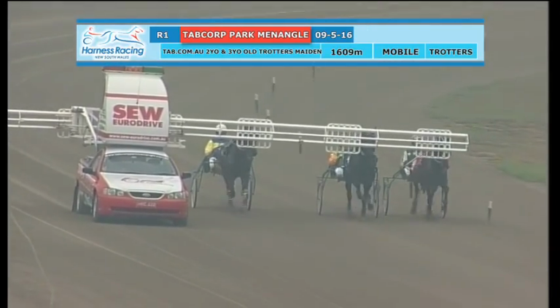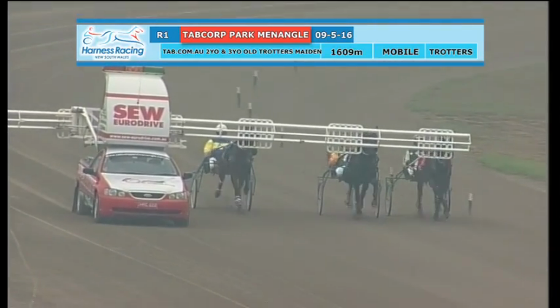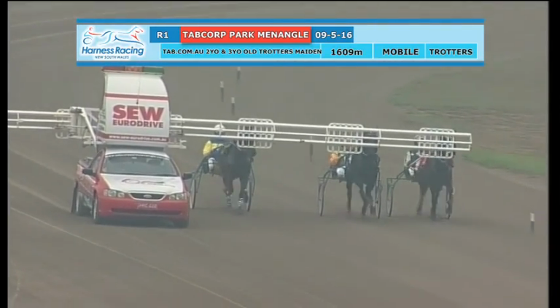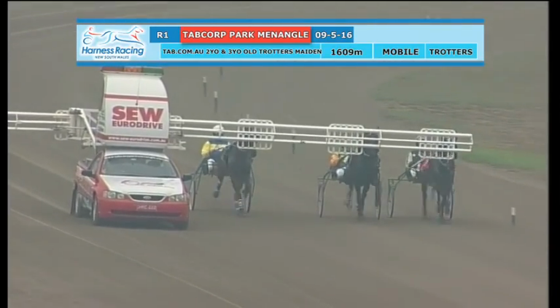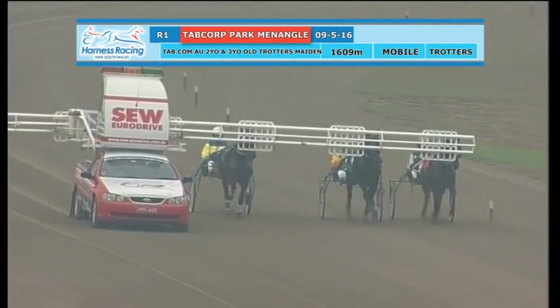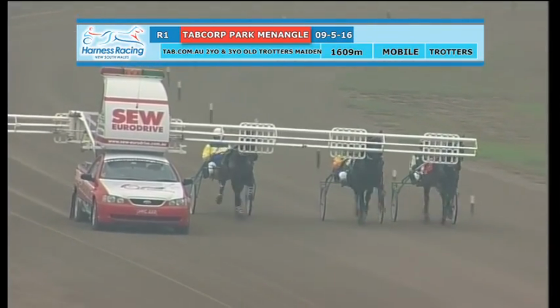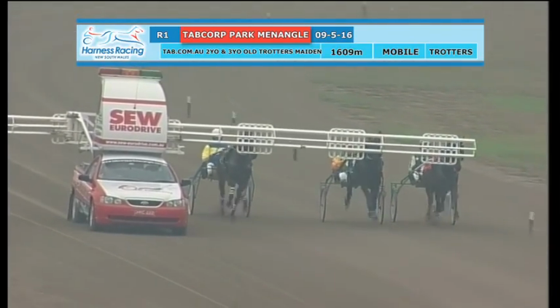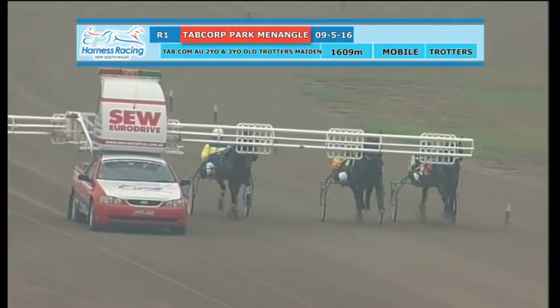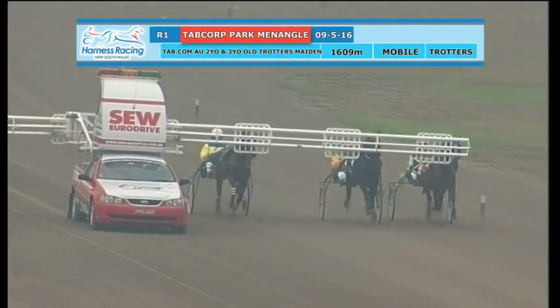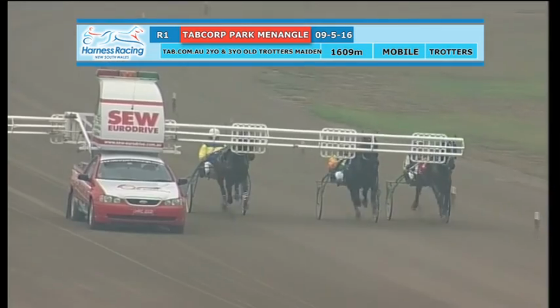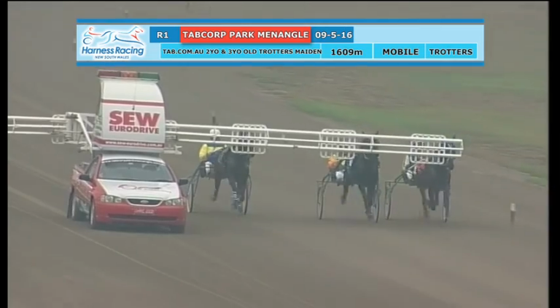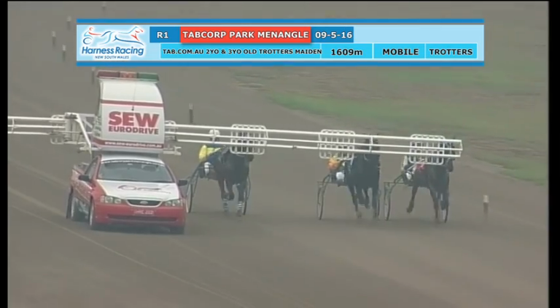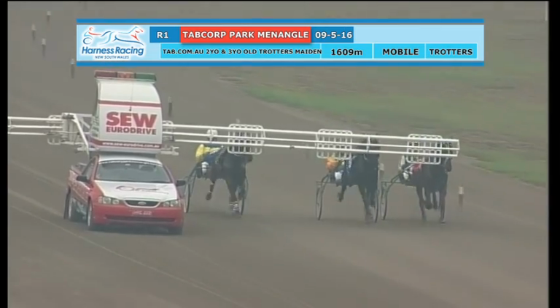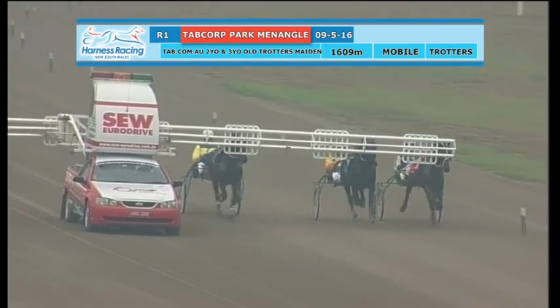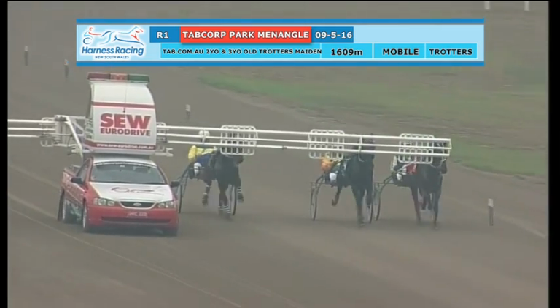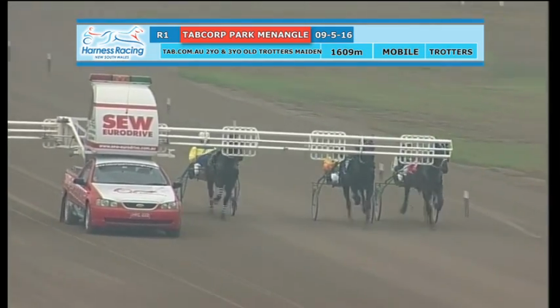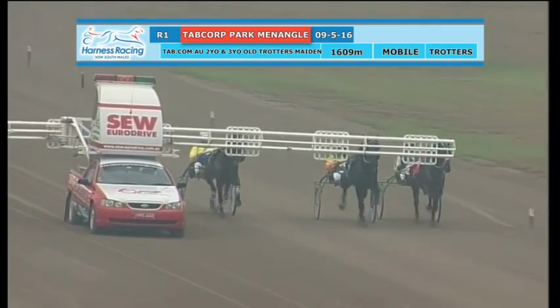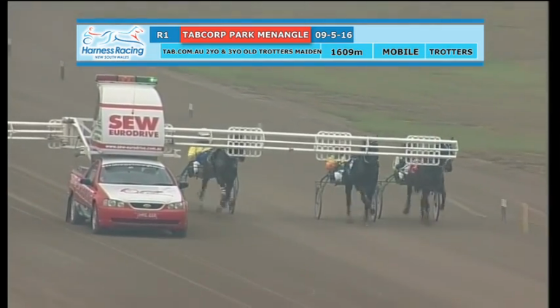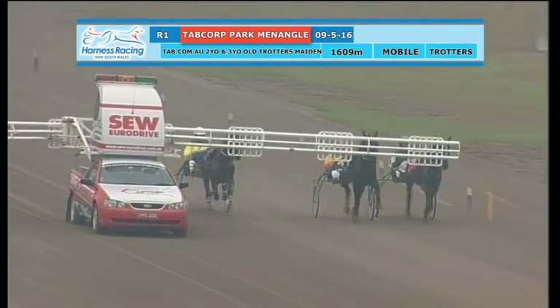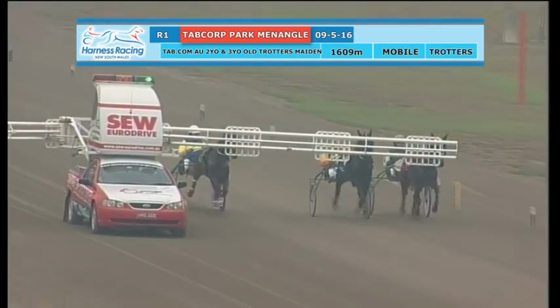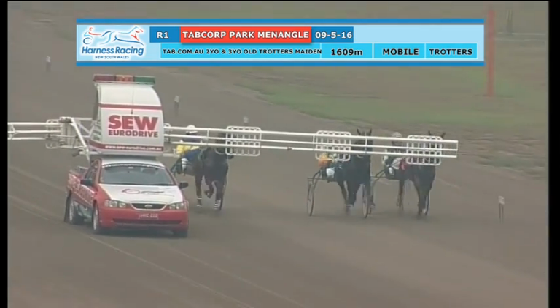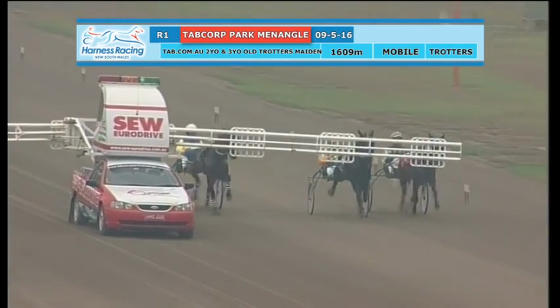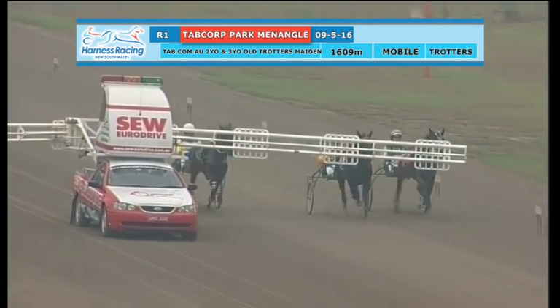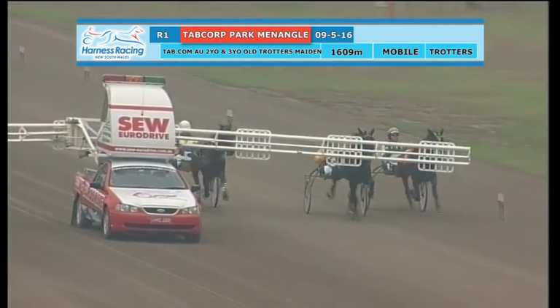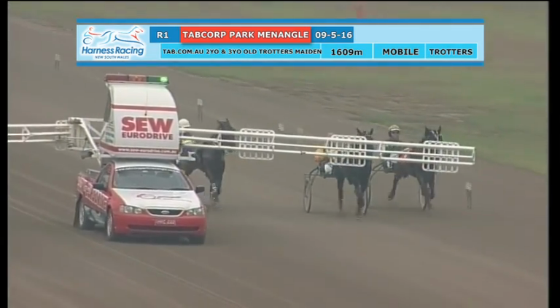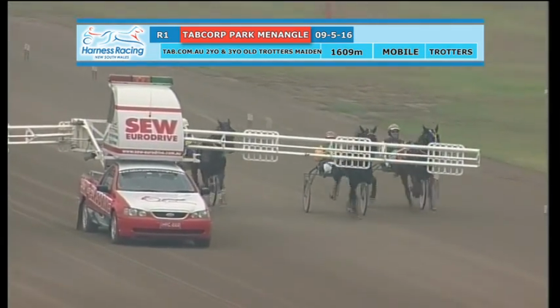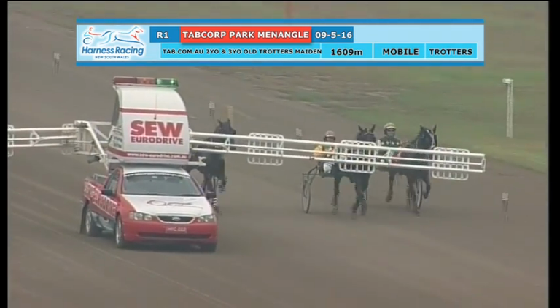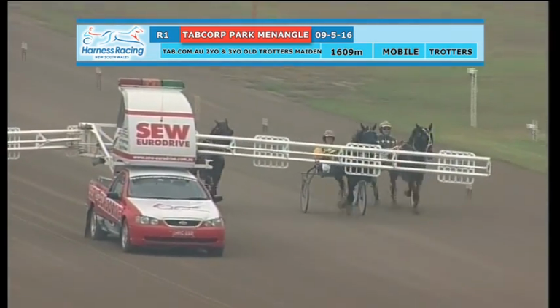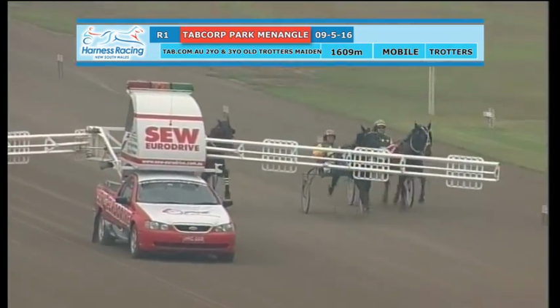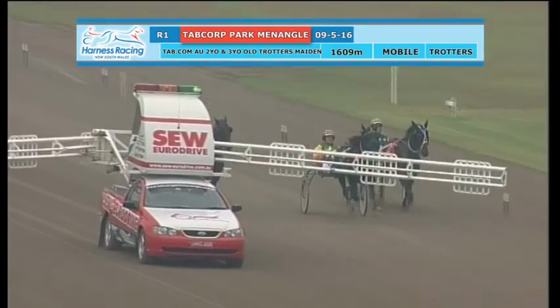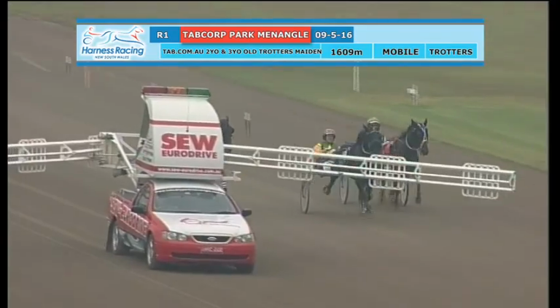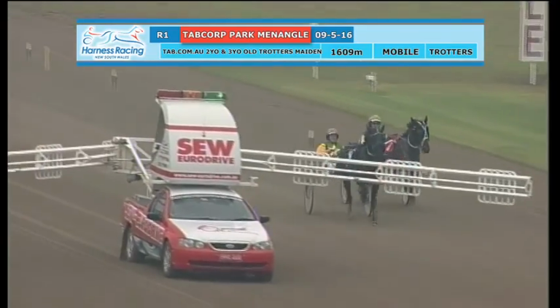Just about set for a start. Ready to go. There goes the green light. The arms fold back and they're off.